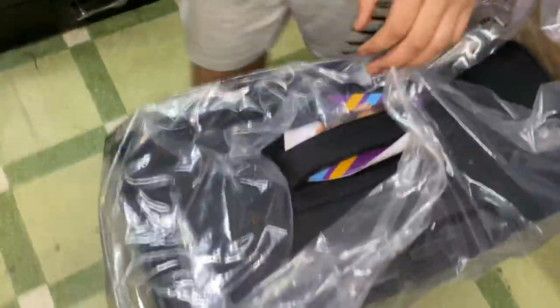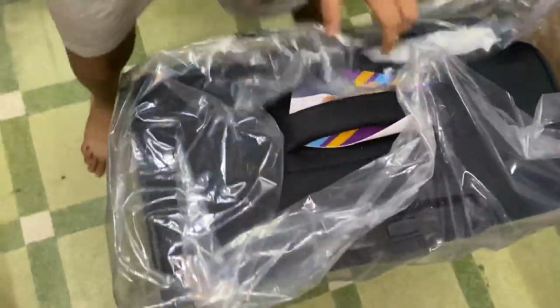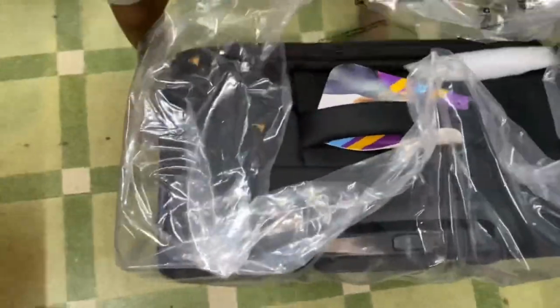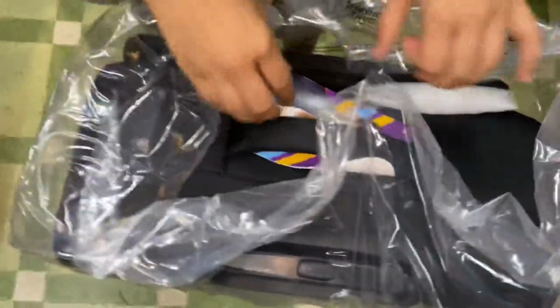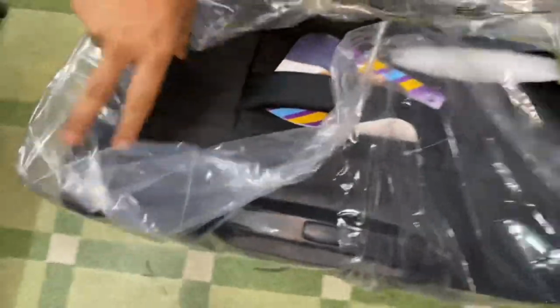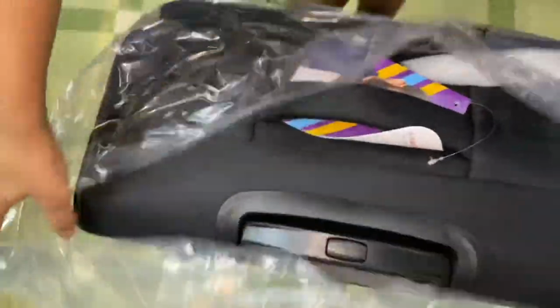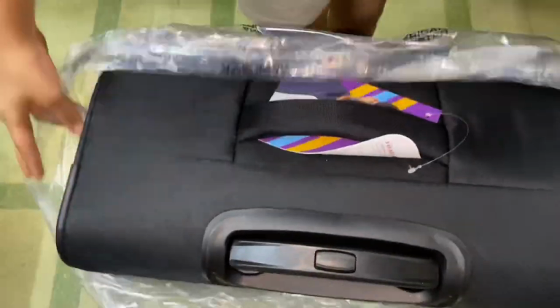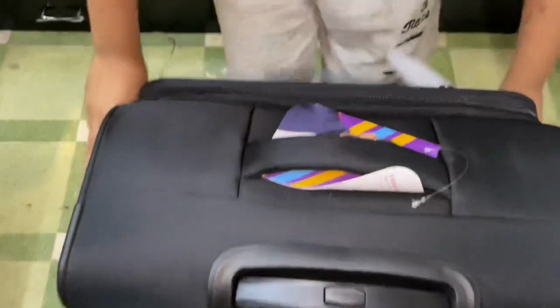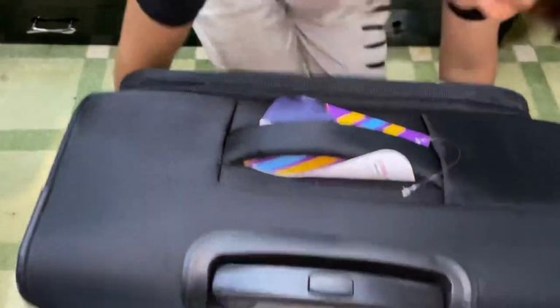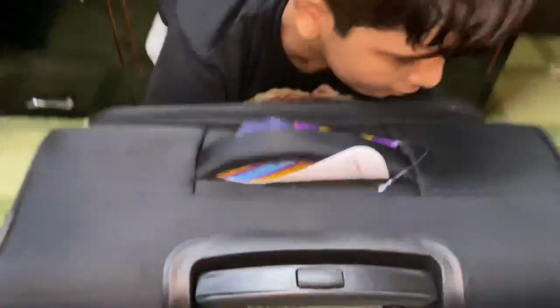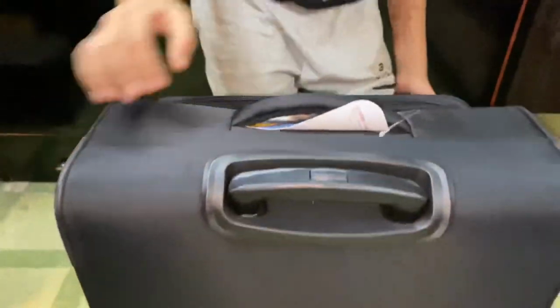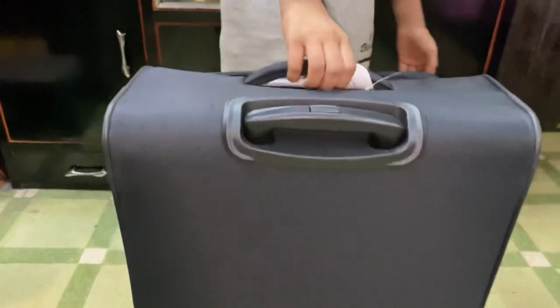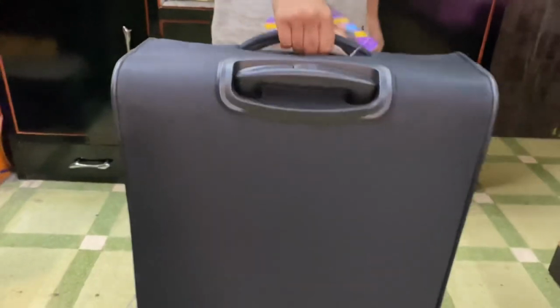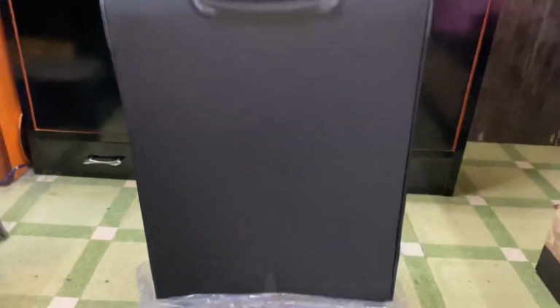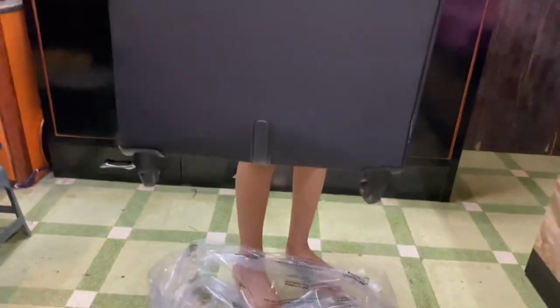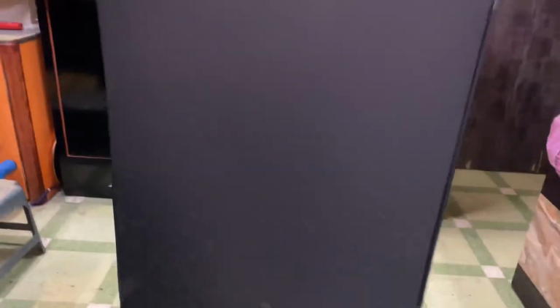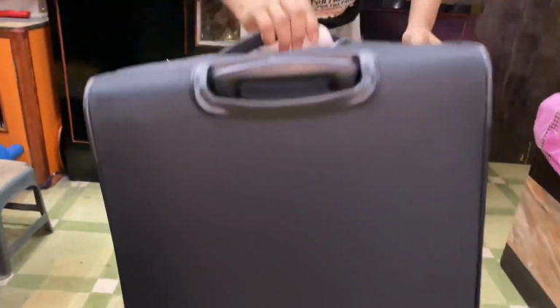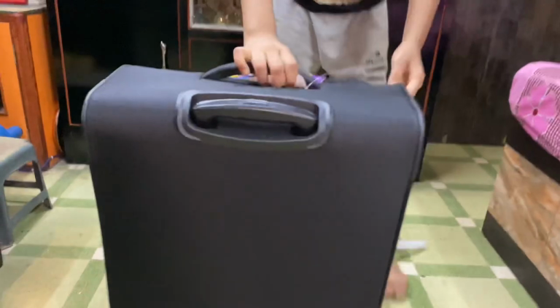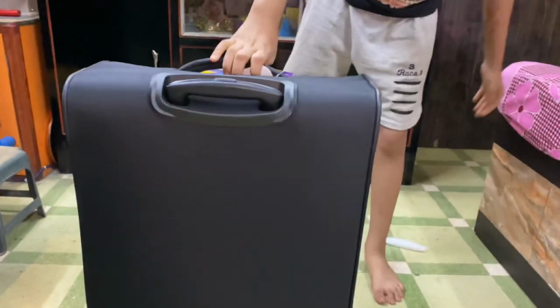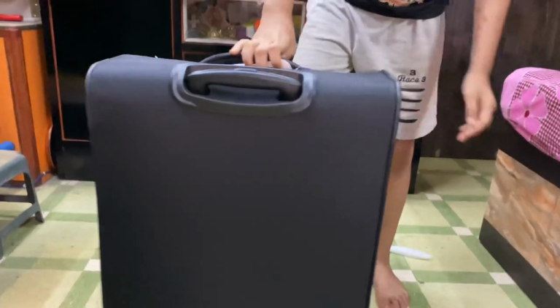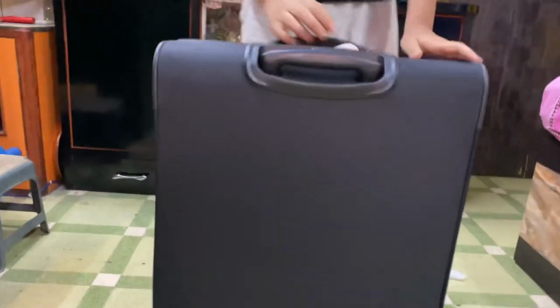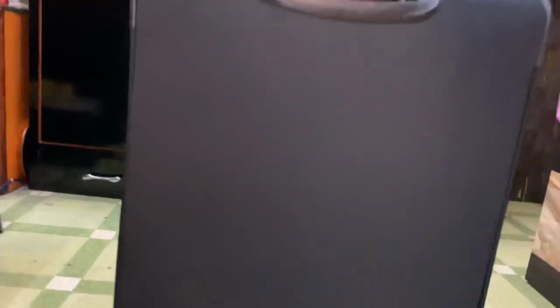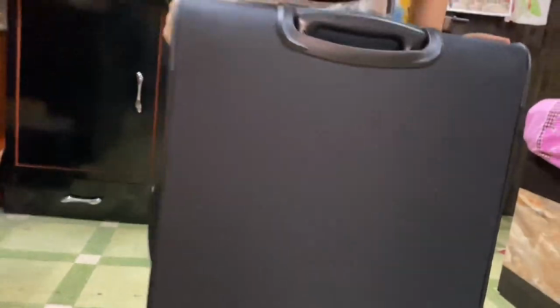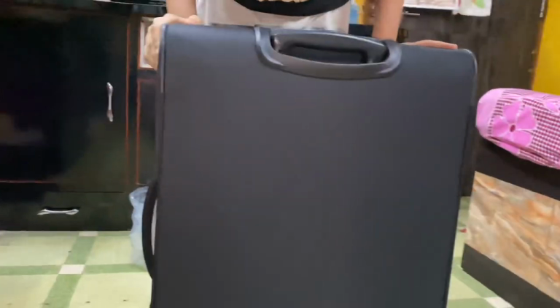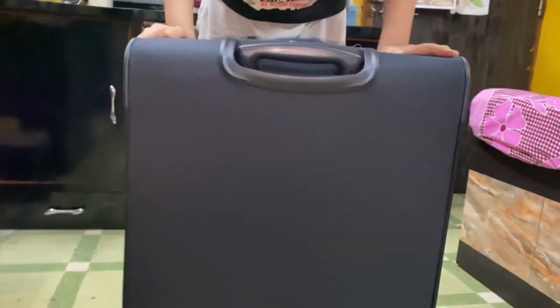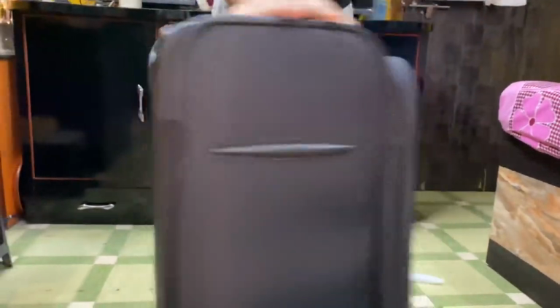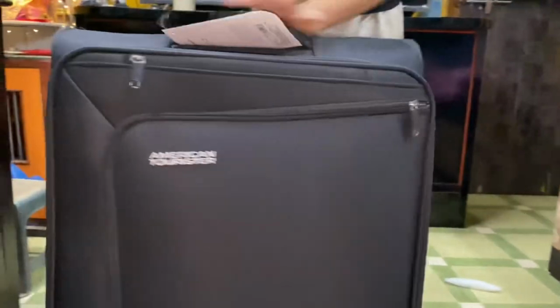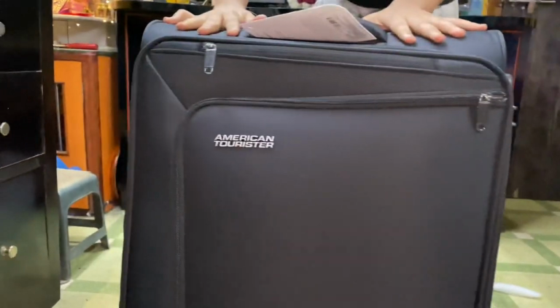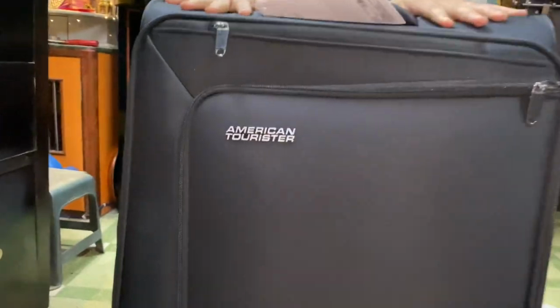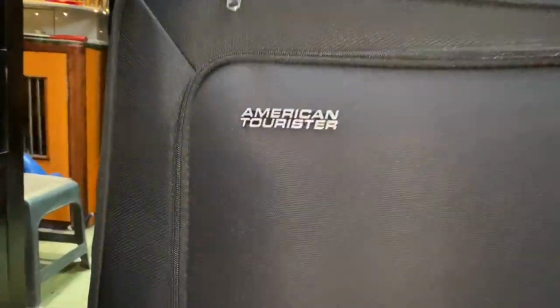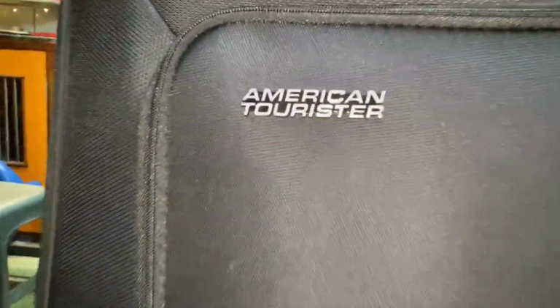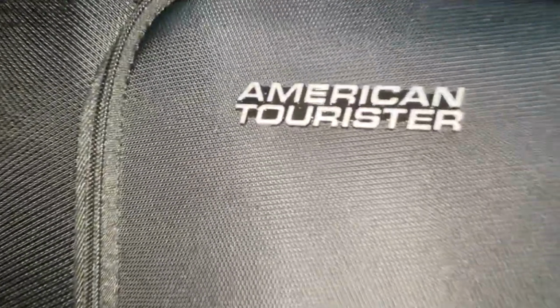So this bag is not heavy, it has a normal weight and it looks like this. It is very lightweight, you can see how smooth it is and how easily it moves. The wheels are also very good.